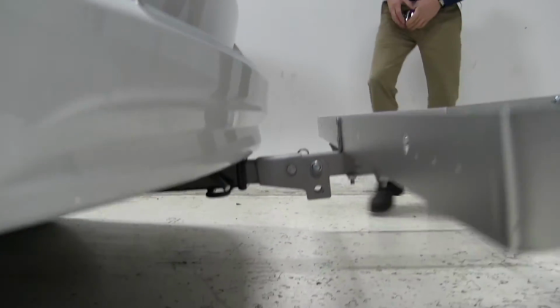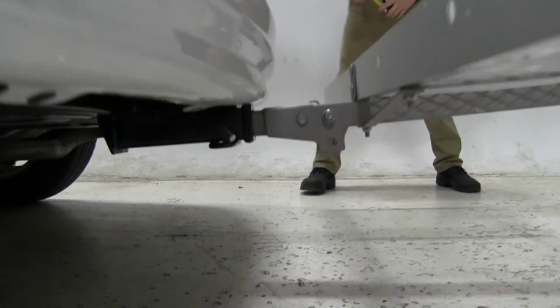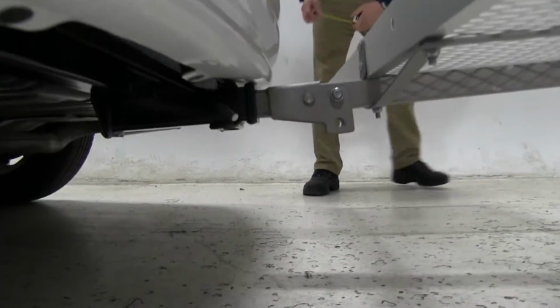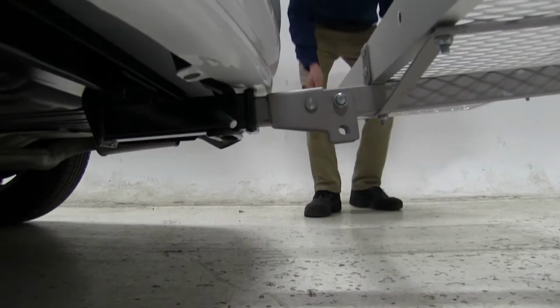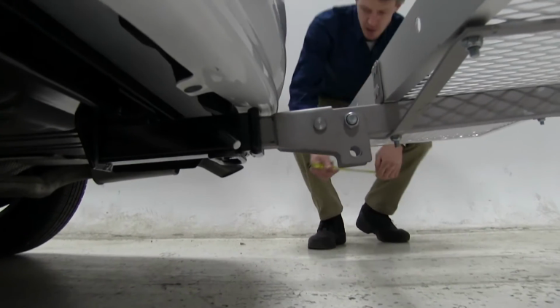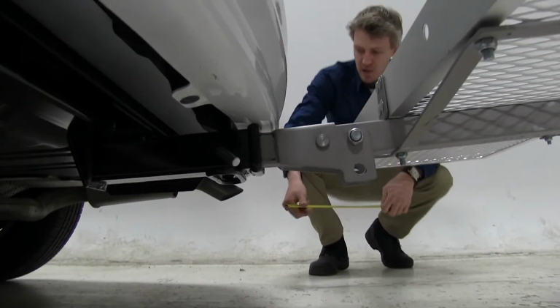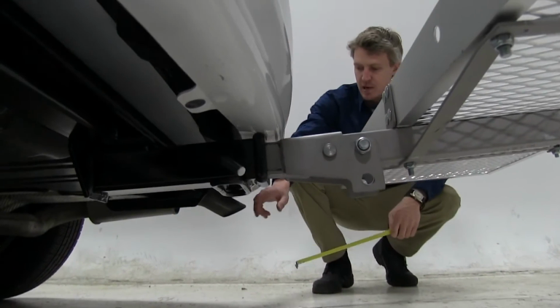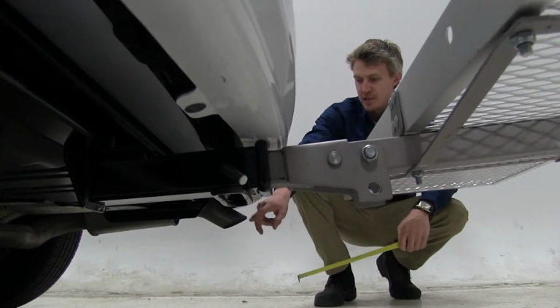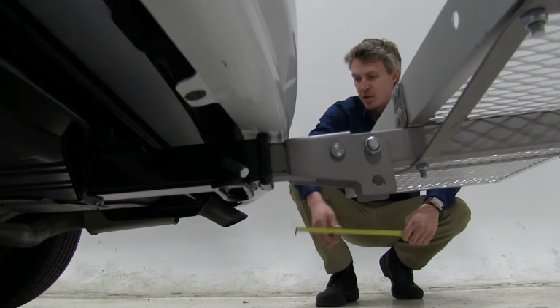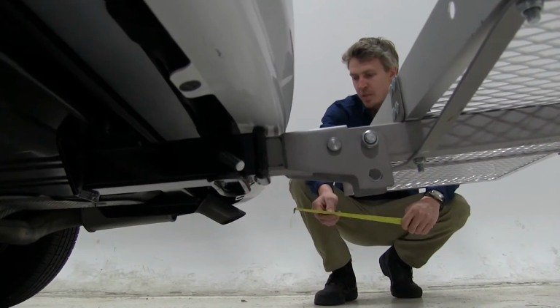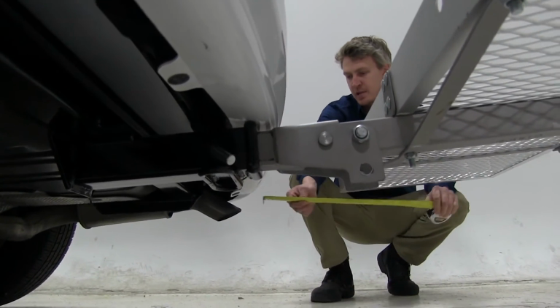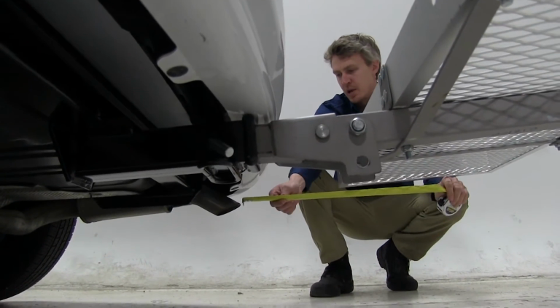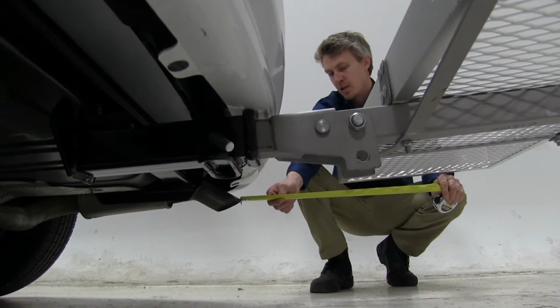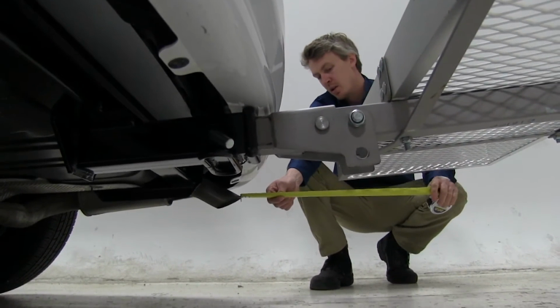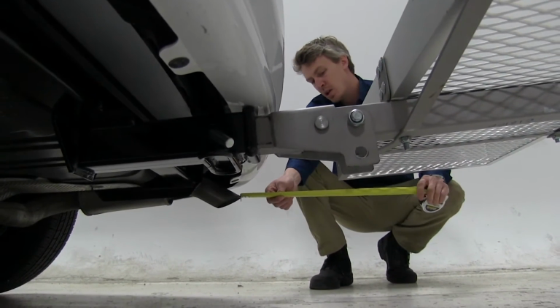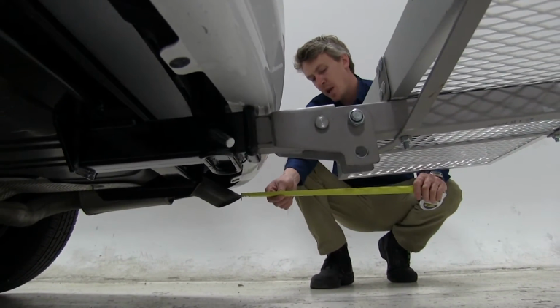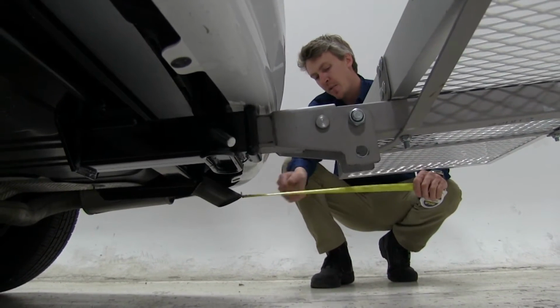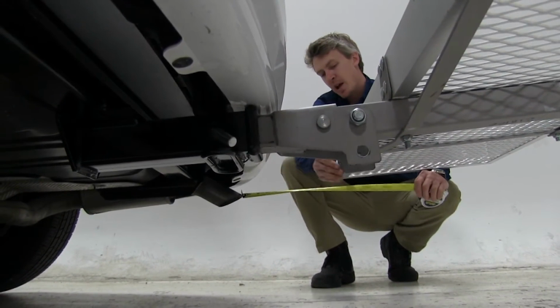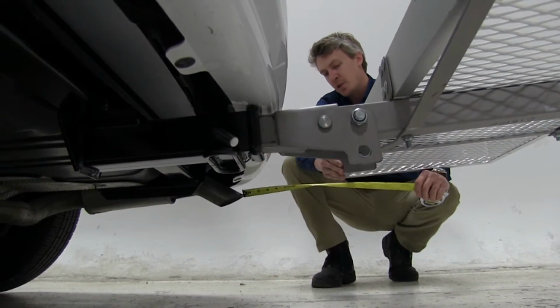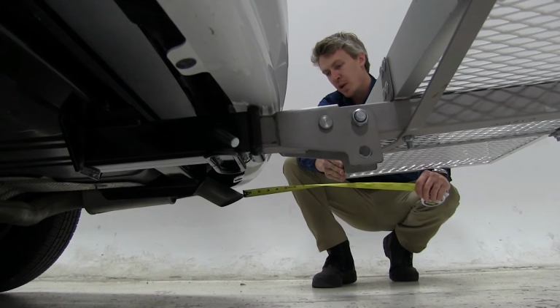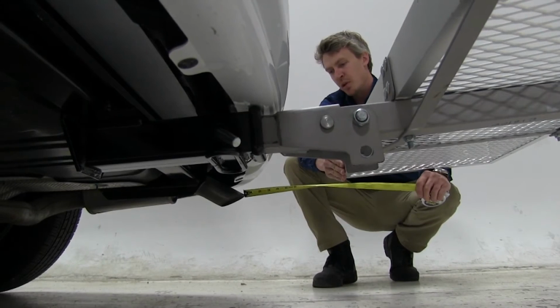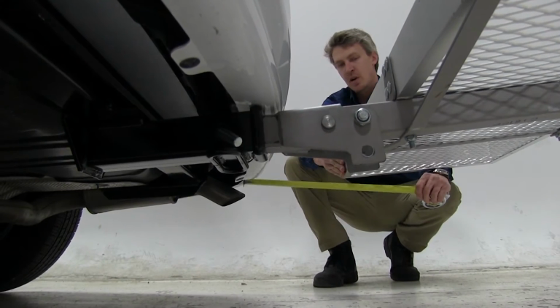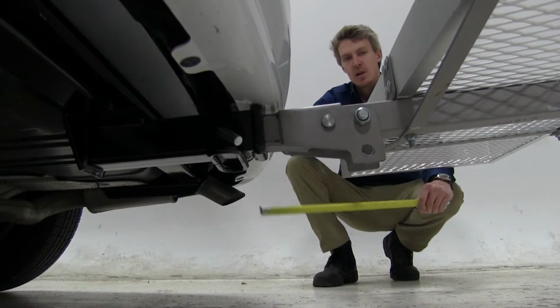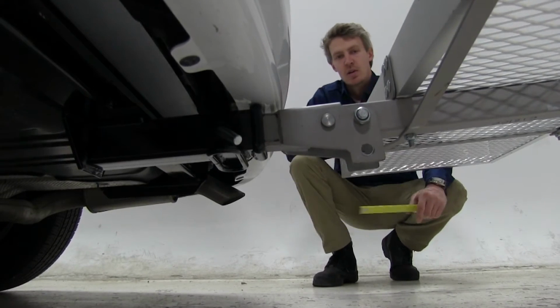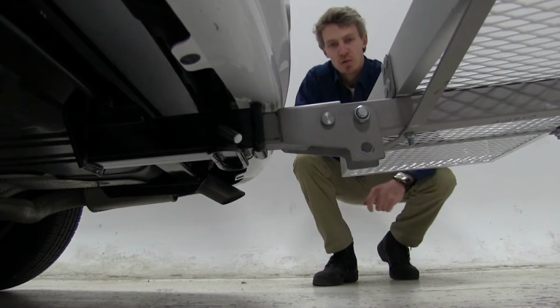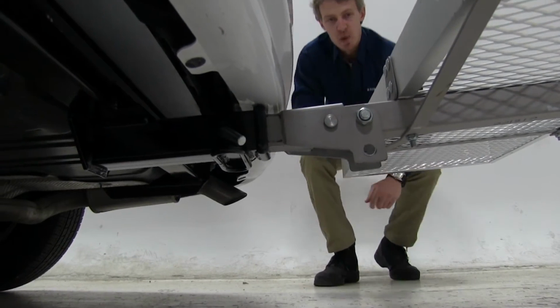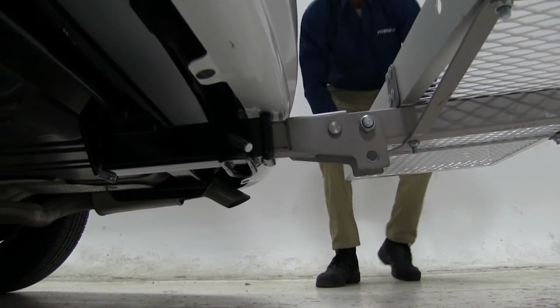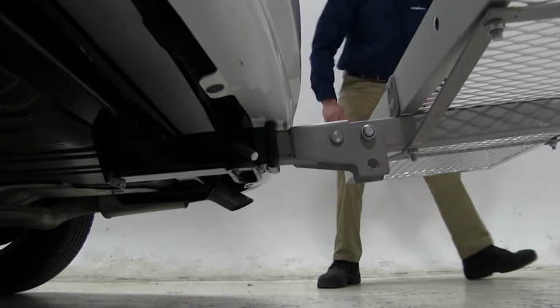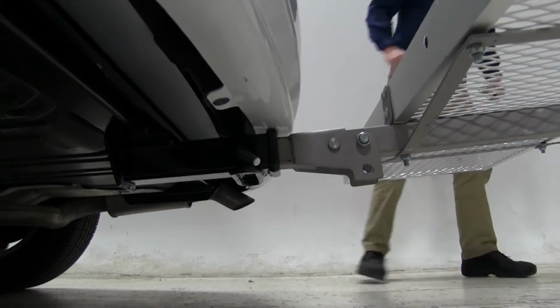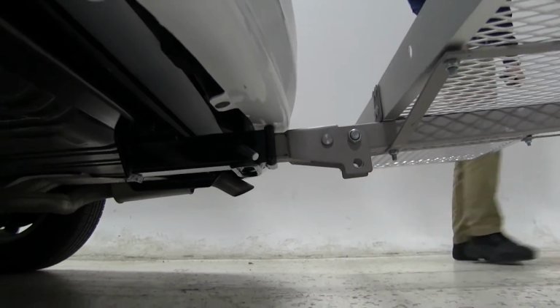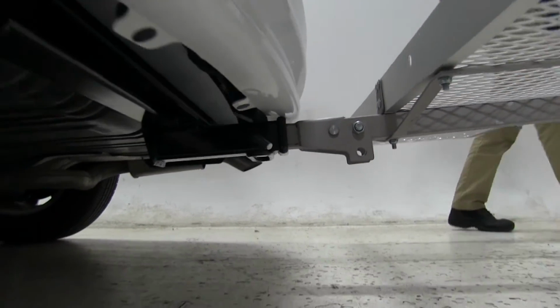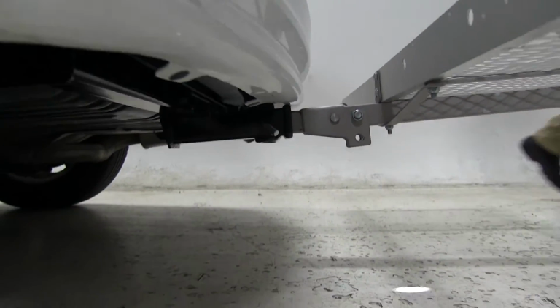One last thing I'd like to point out is our exhaust exits right here on our passenger side, about 11 and a half inches away from our carrier. Just want to be aware of that when carrying any heat-sensitive materials.